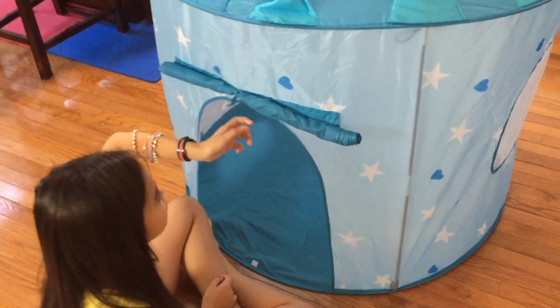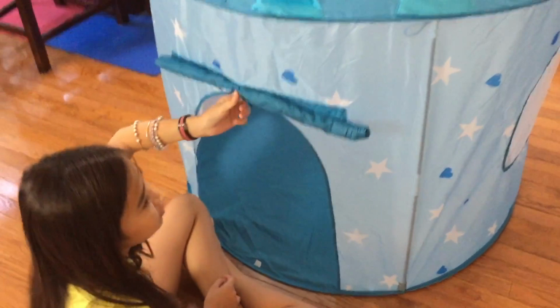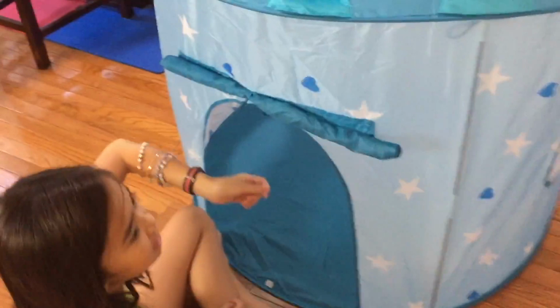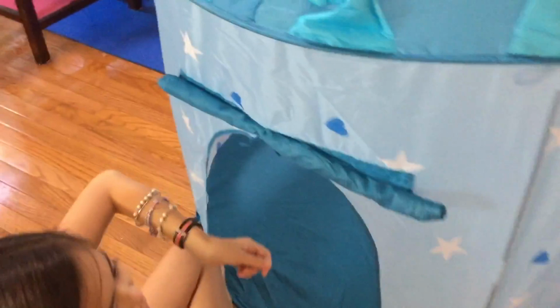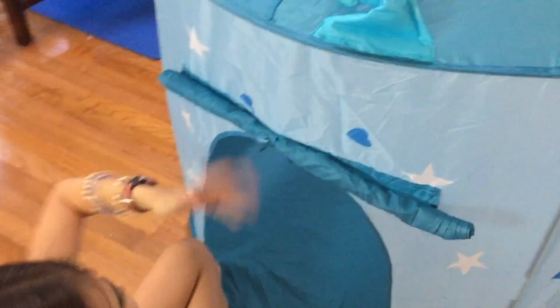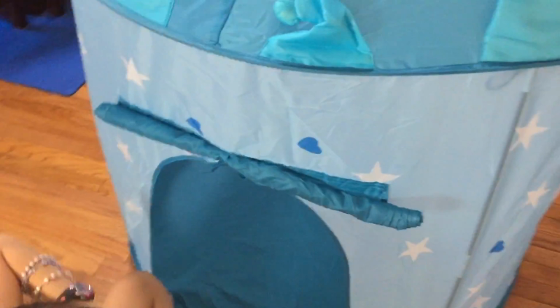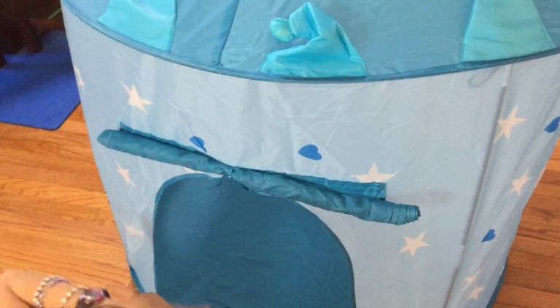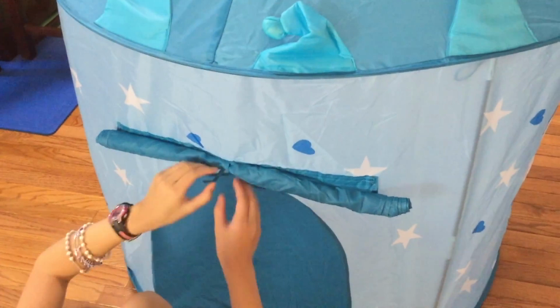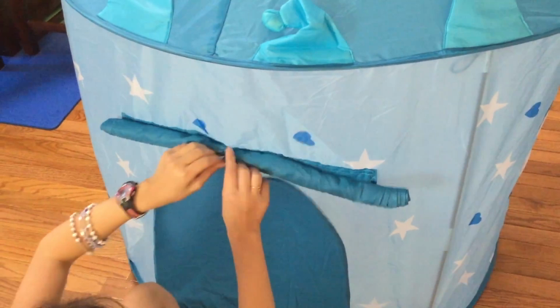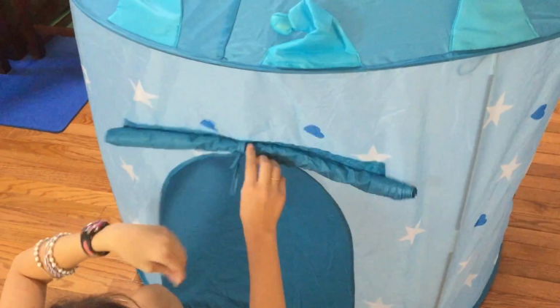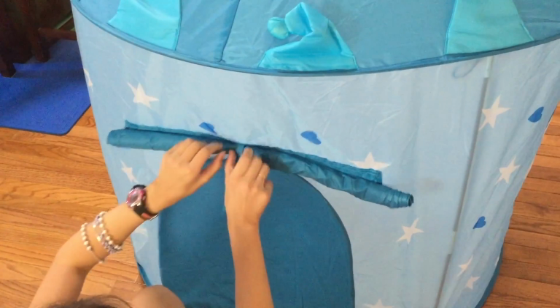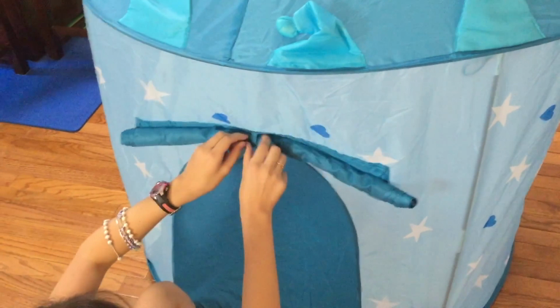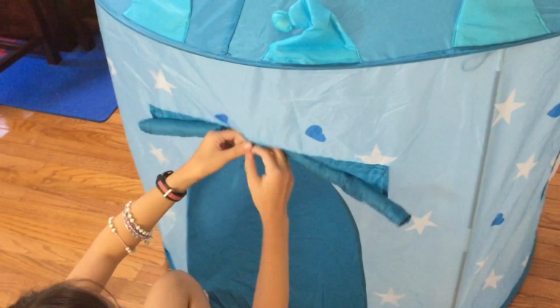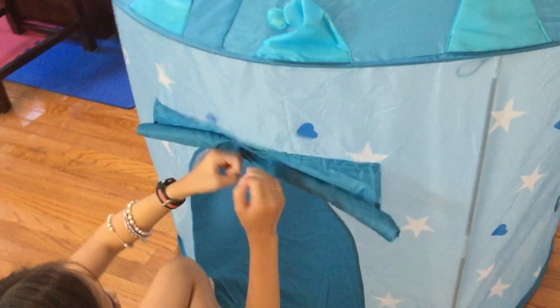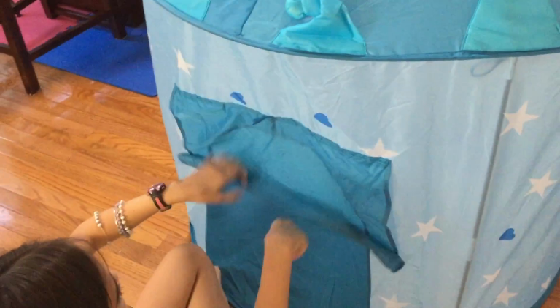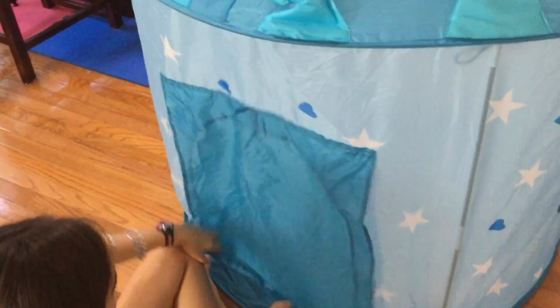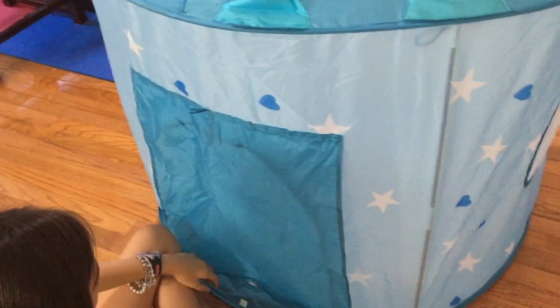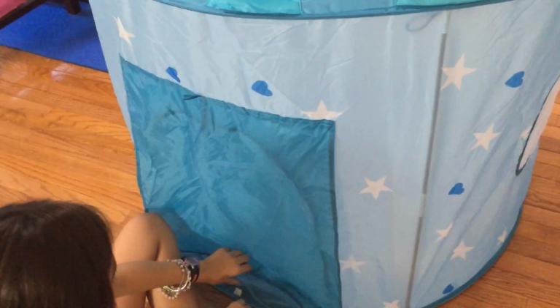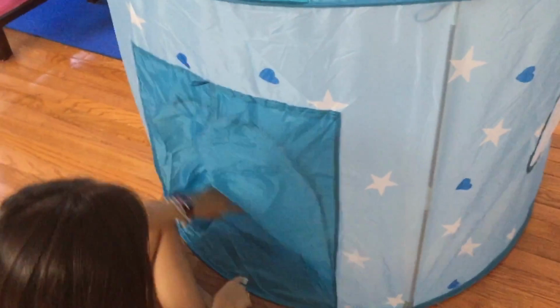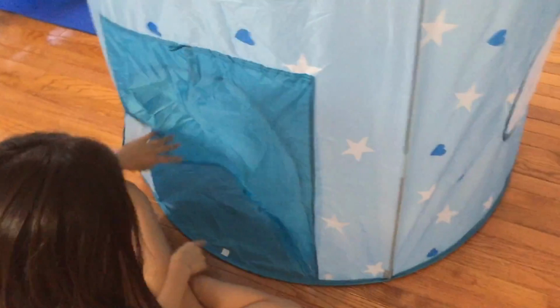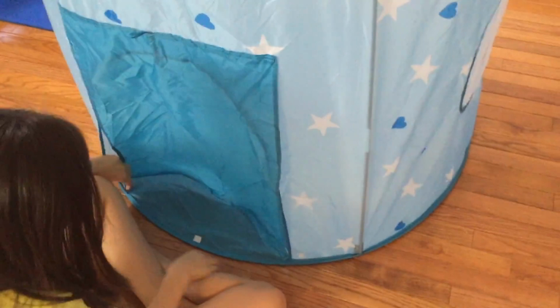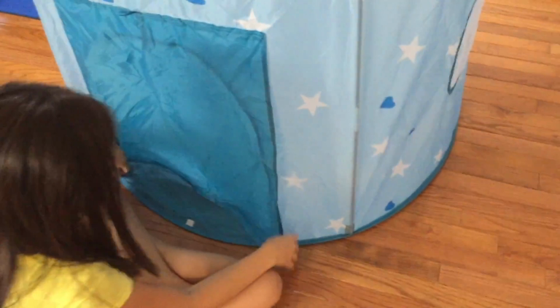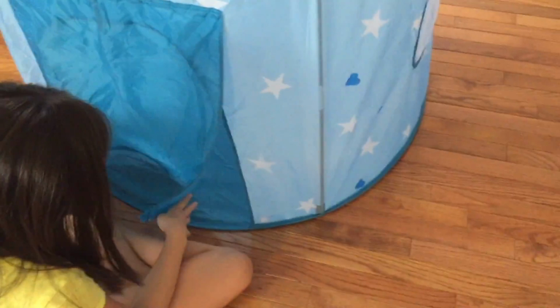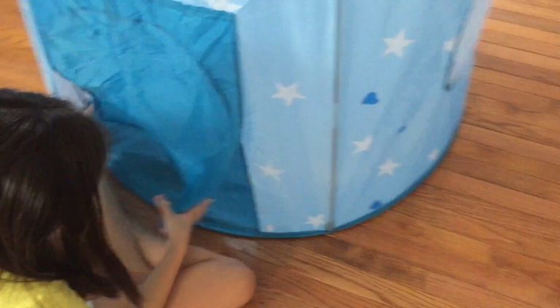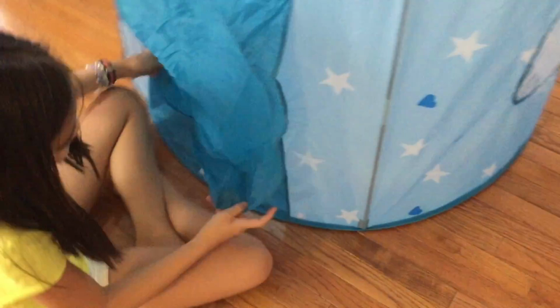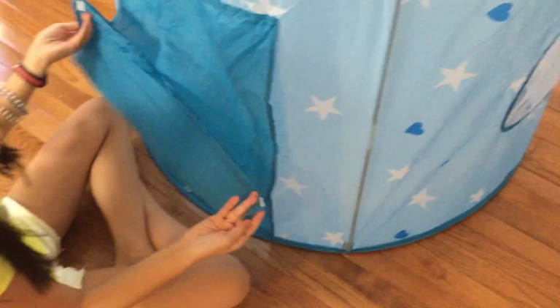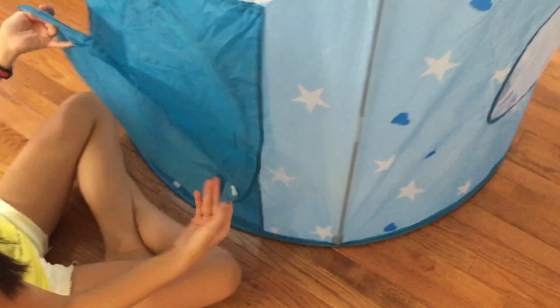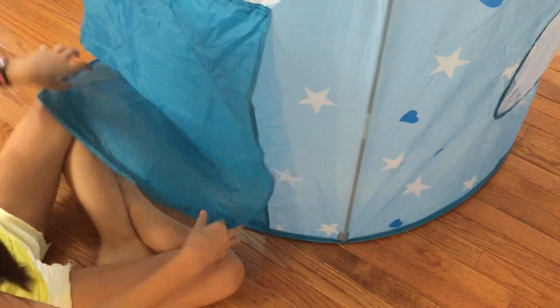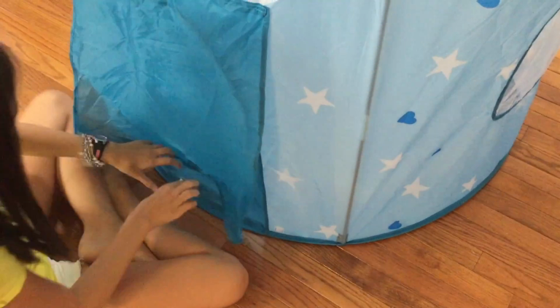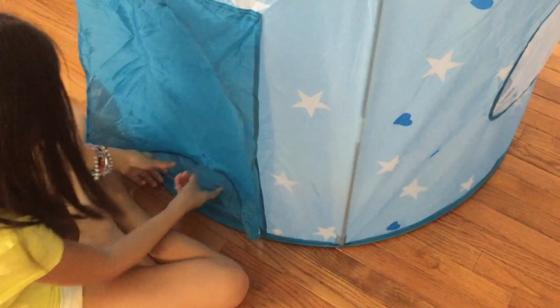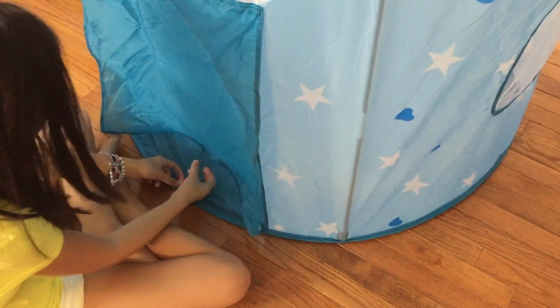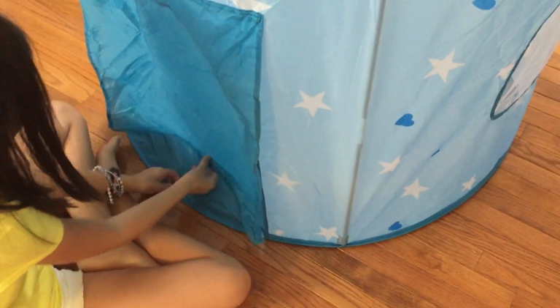I rolled the door off and there's a little thing here and two strings here — you tie them together, and then you can just untie this and roll it down.